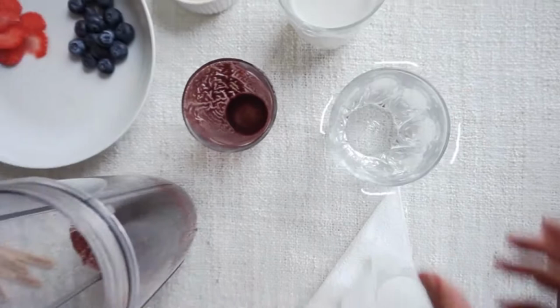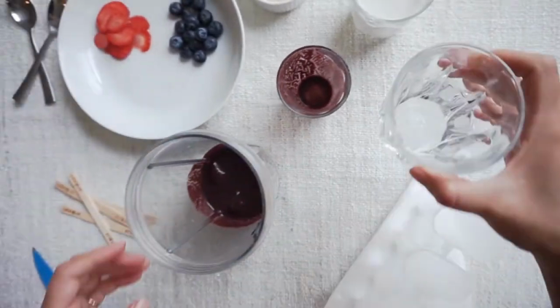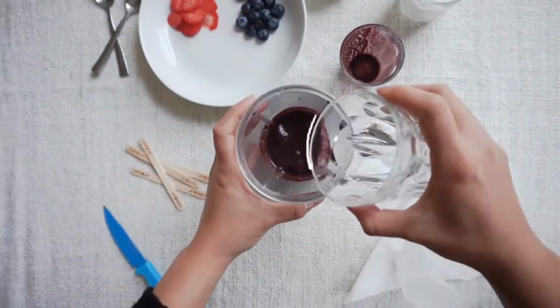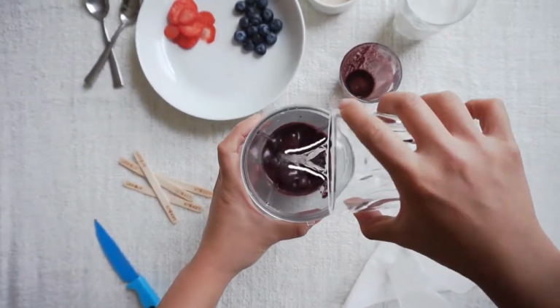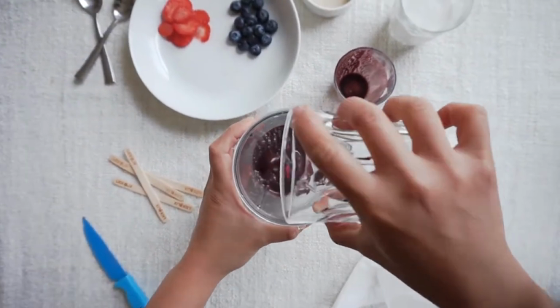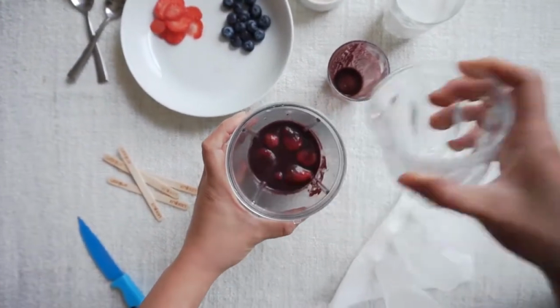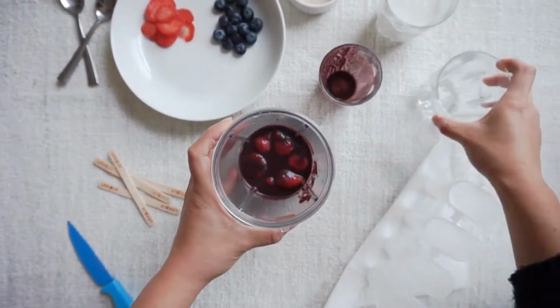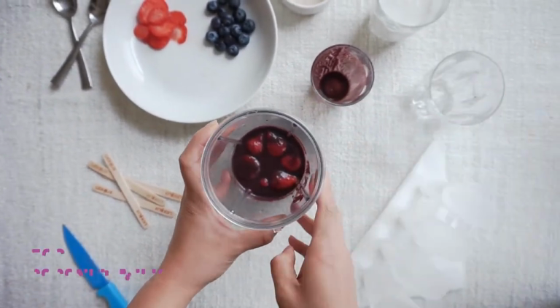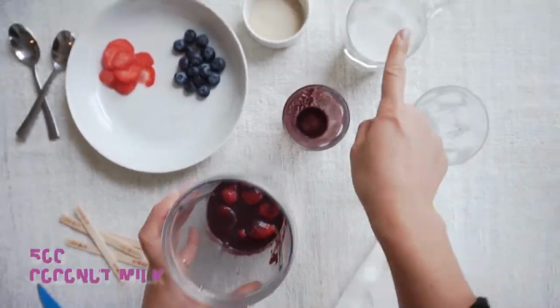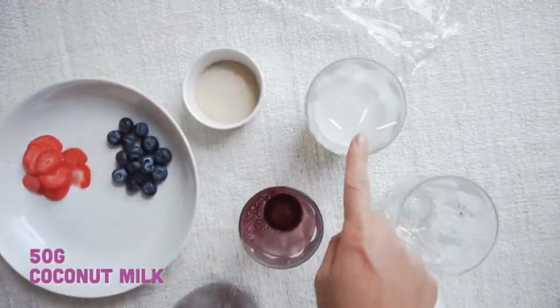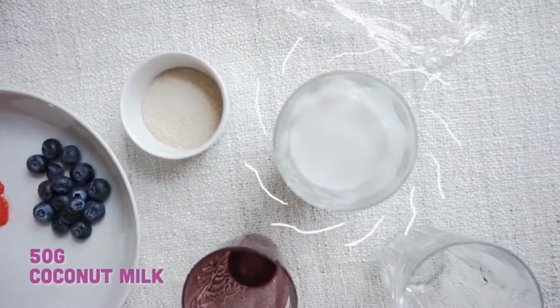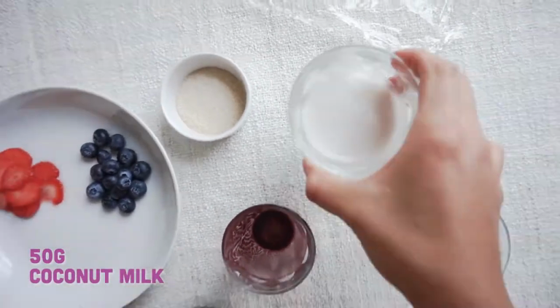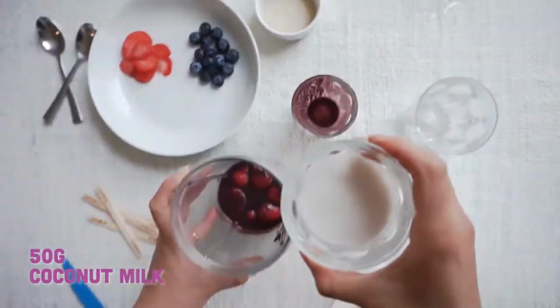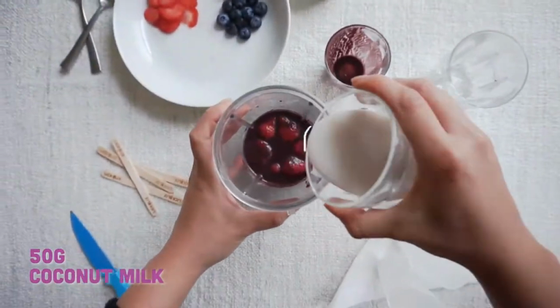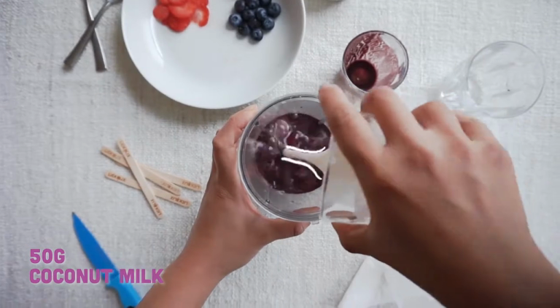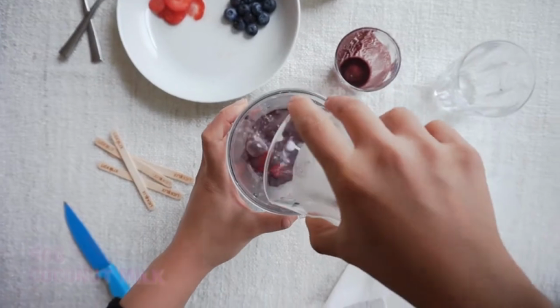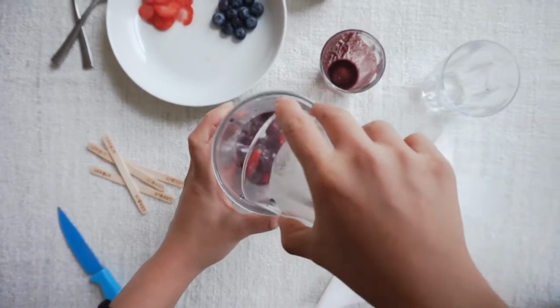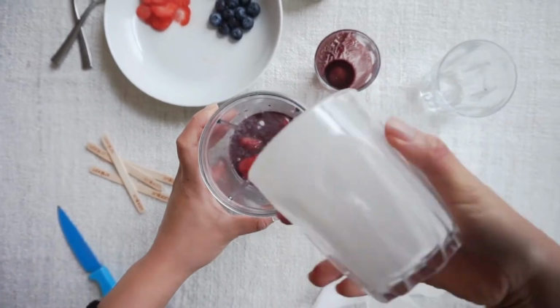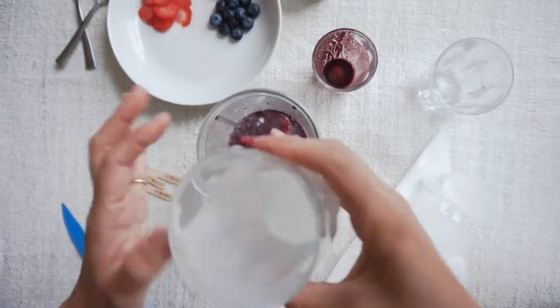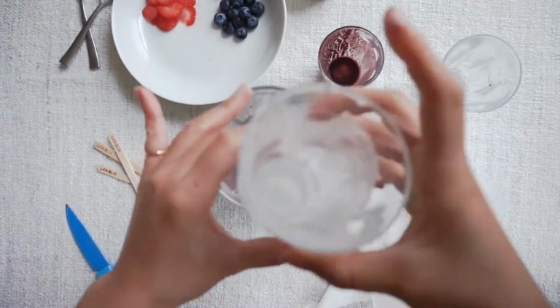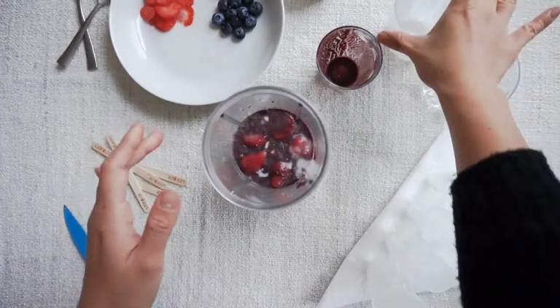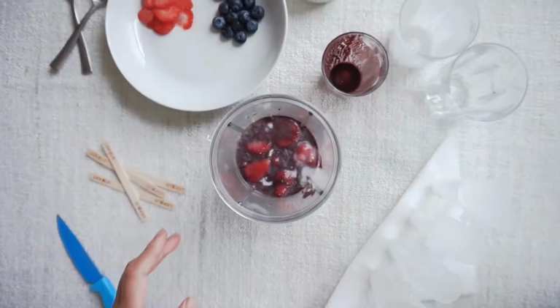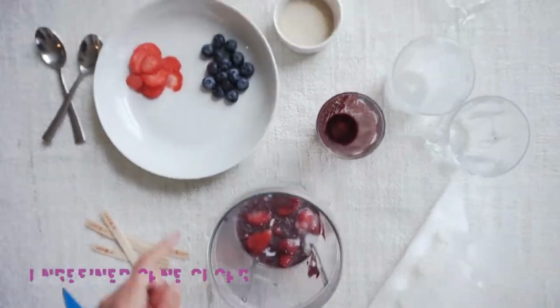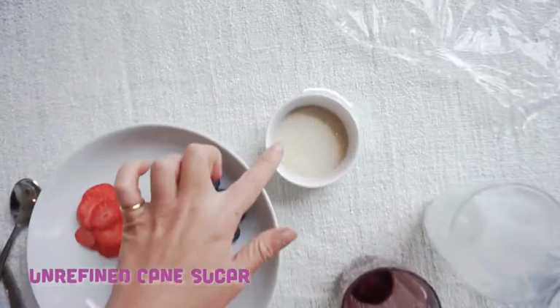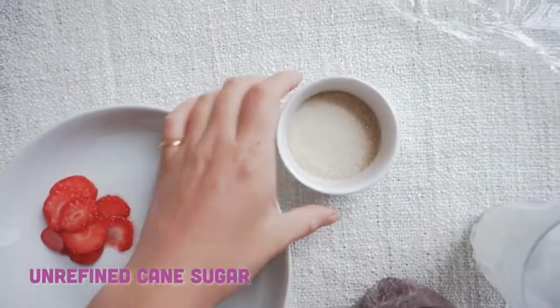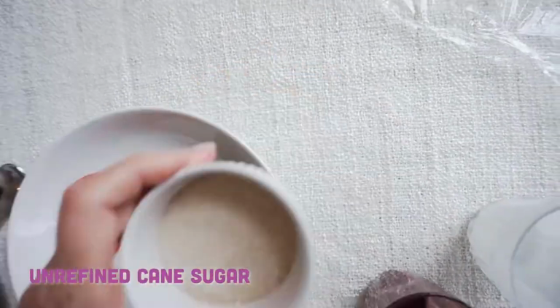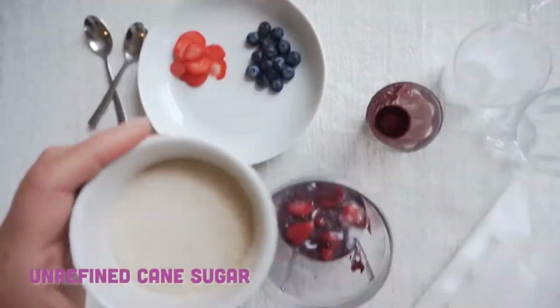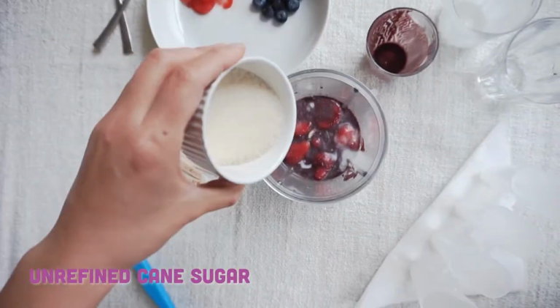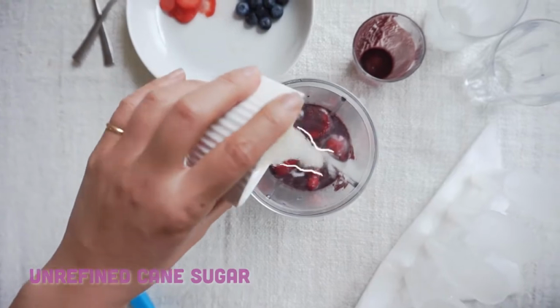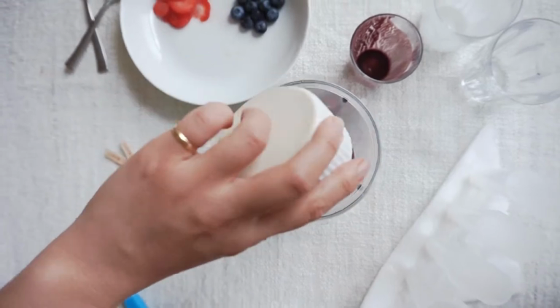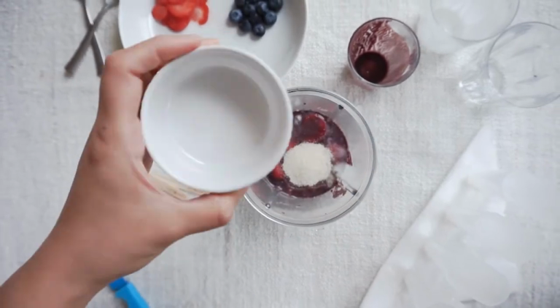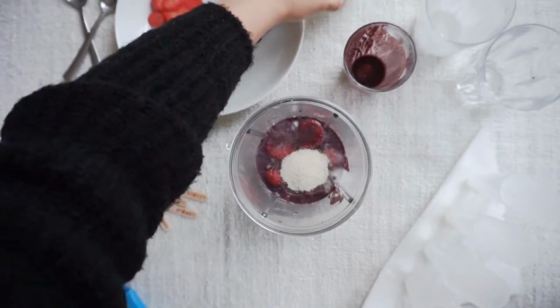Also add 60 grams of extra water and your 50 grams of coconut milk. Then whizz it all up until smooth. If you've got a sweeter tooth, add in a little bit of unrefined cane sugar as well.